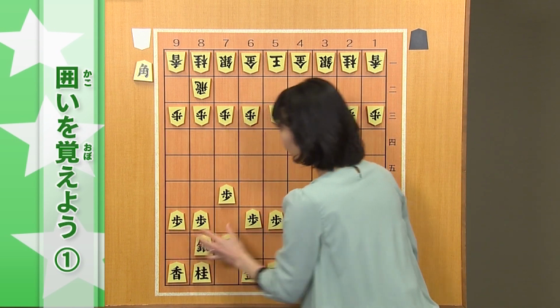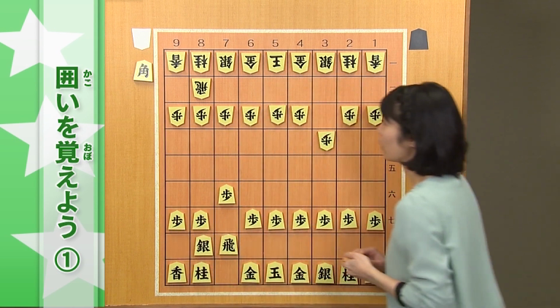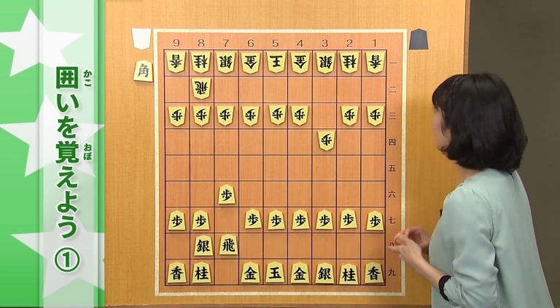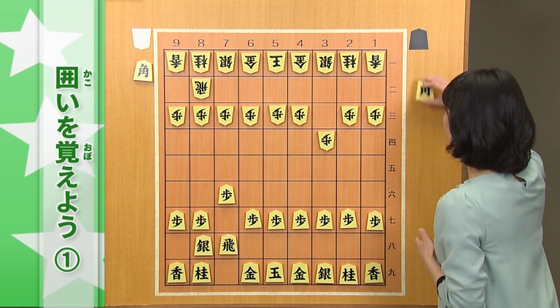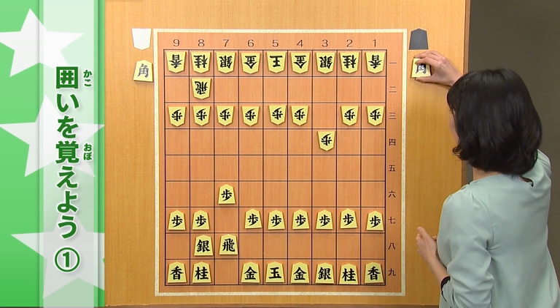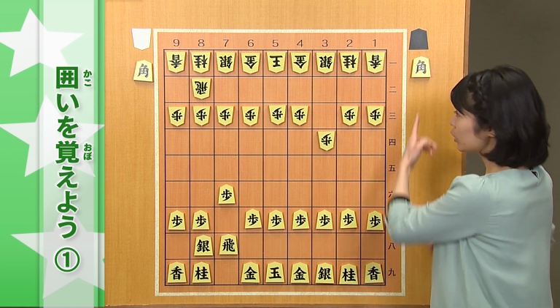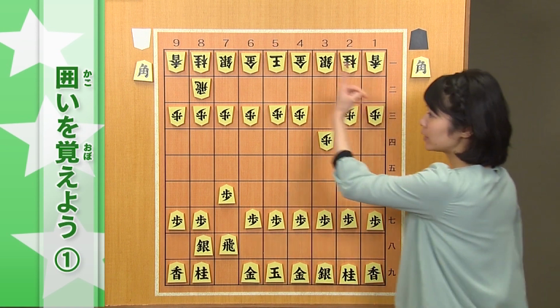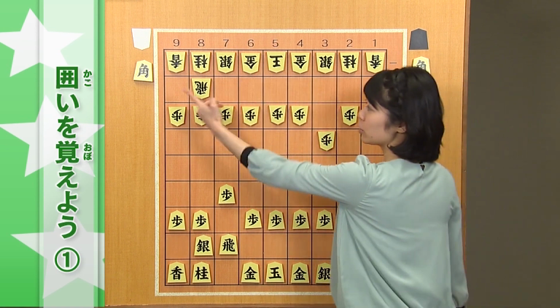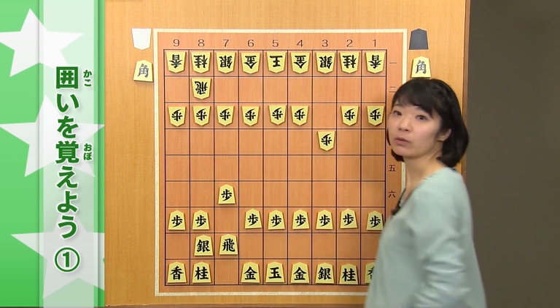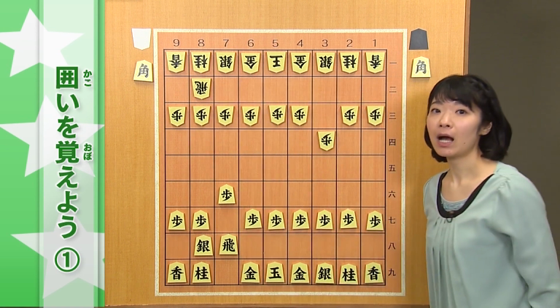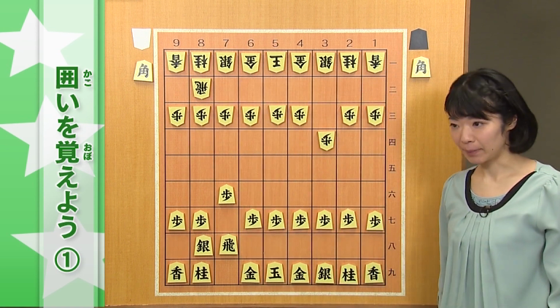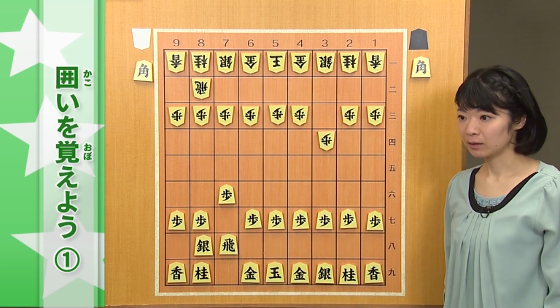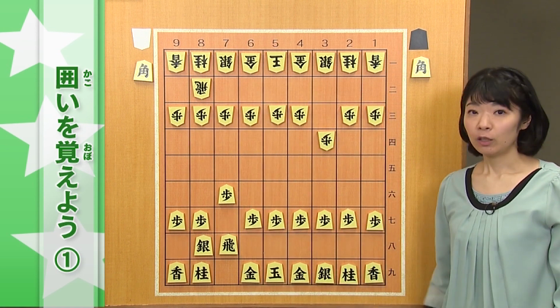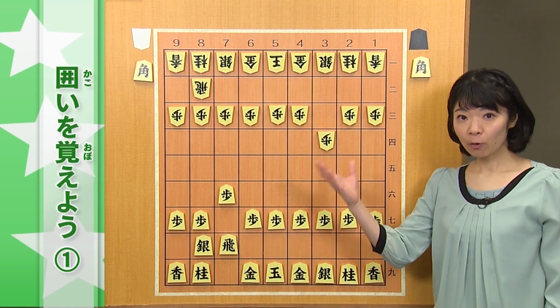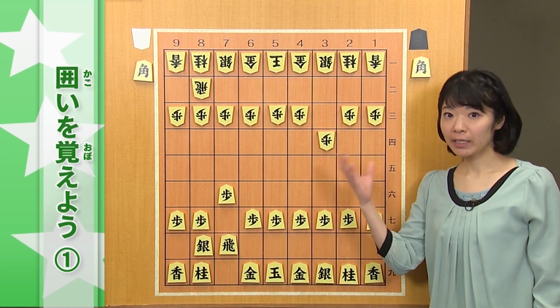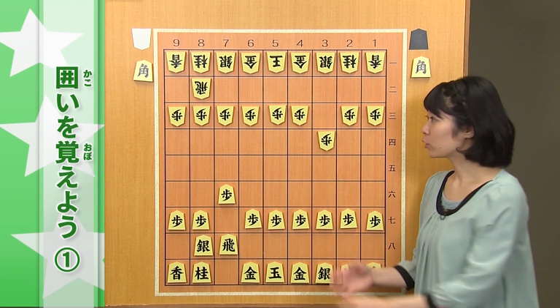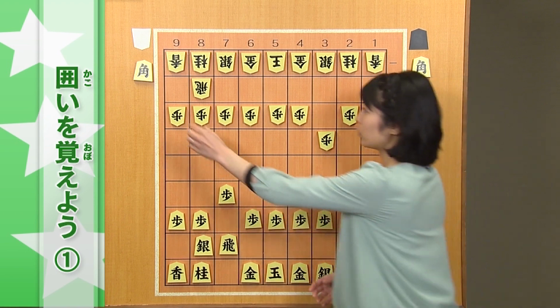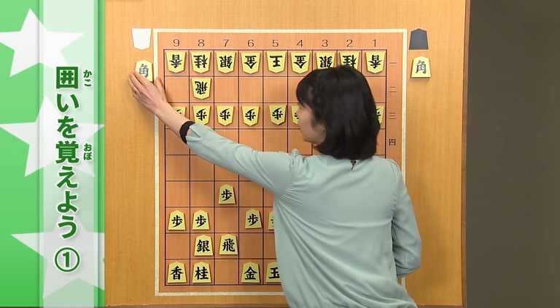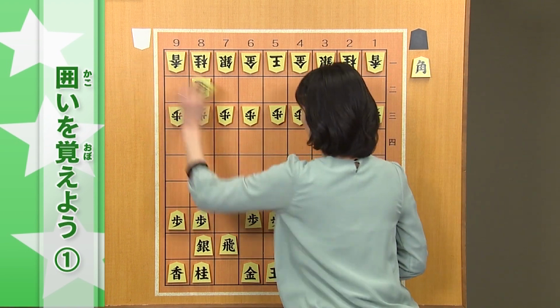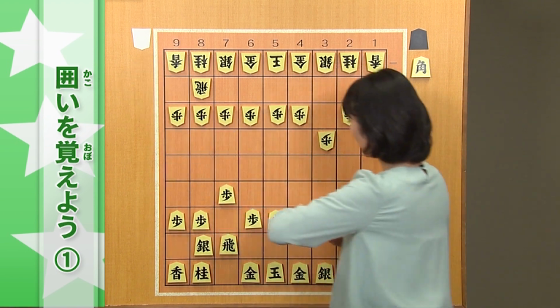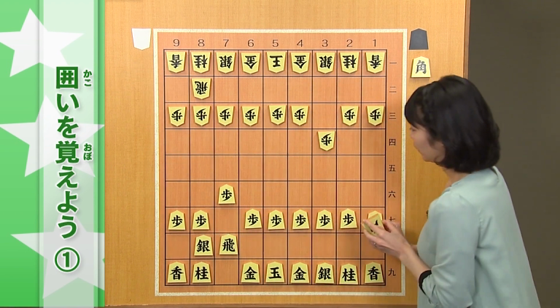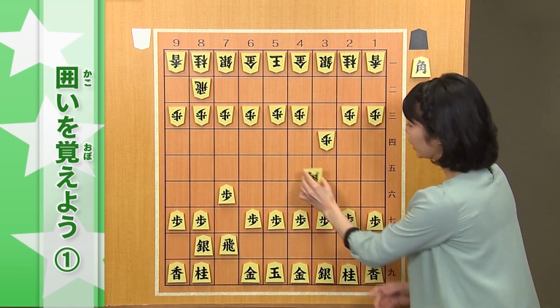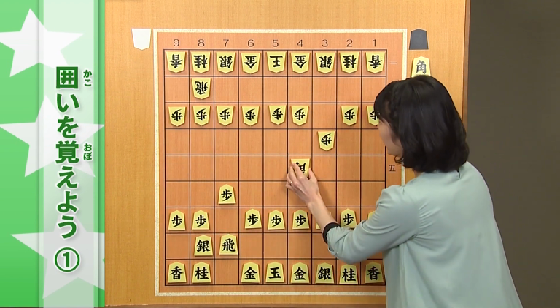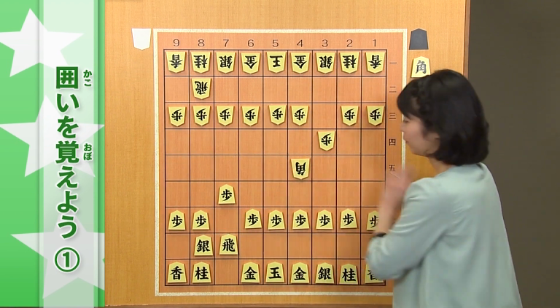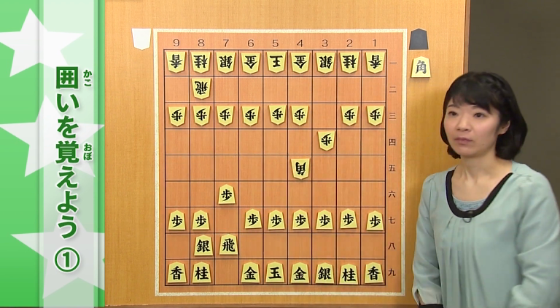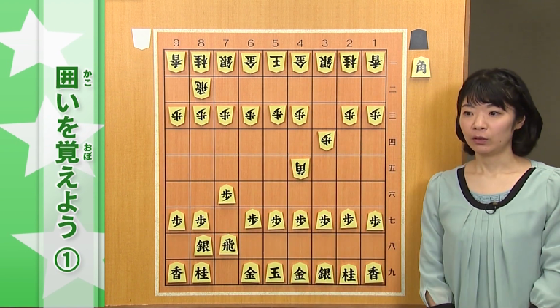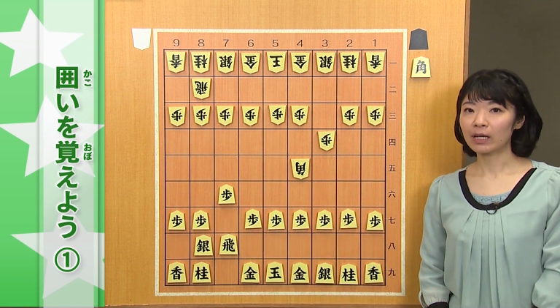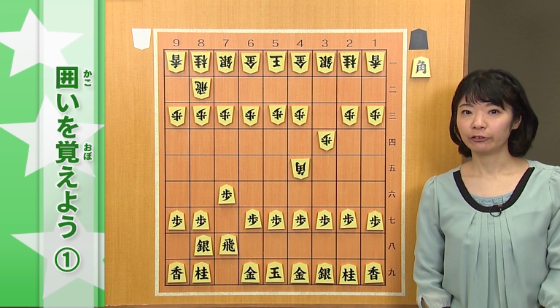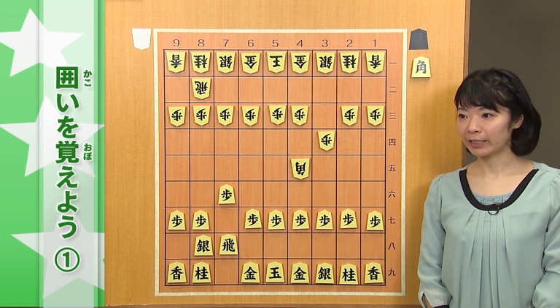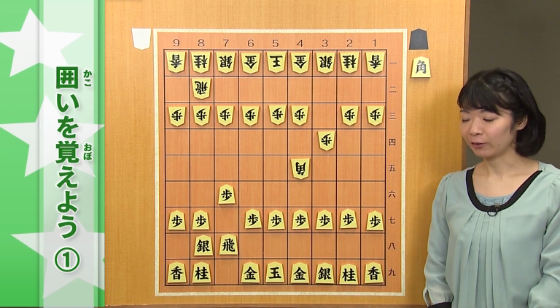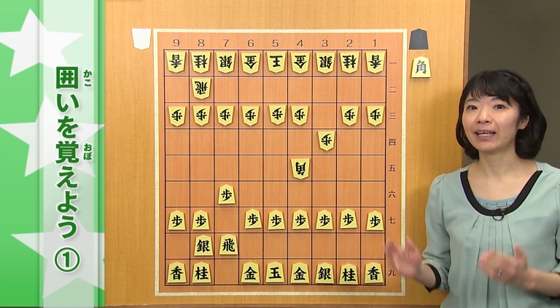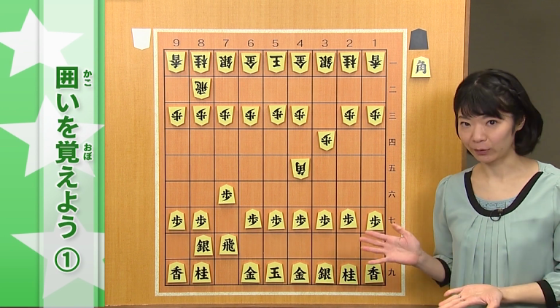8八角成、同銀と、角を交換されて、持ち駒にされてしまう可能性があります。持ち駒はいつでも好きな時に使えますので、いきなり4五角のような手が飛んできたりします。